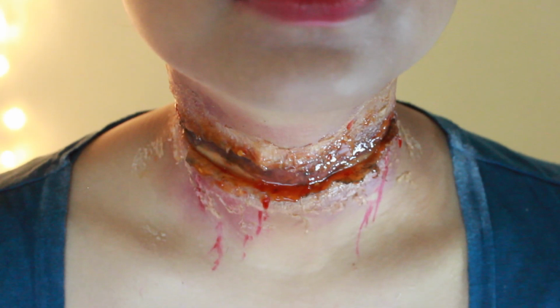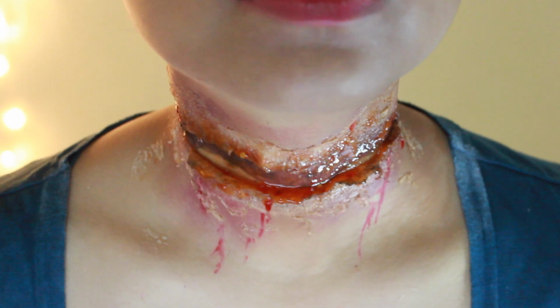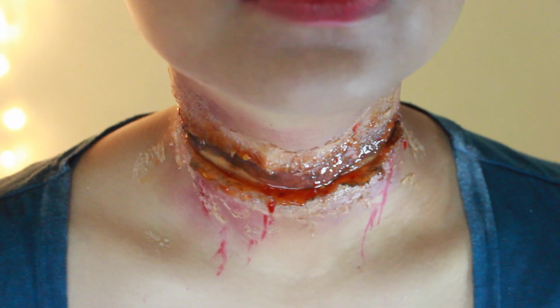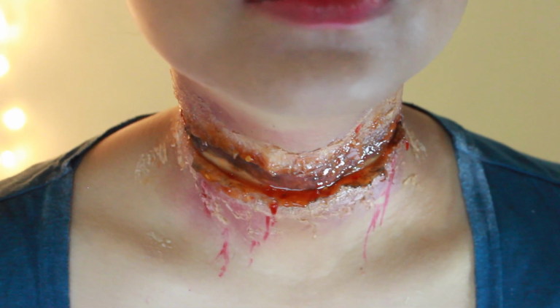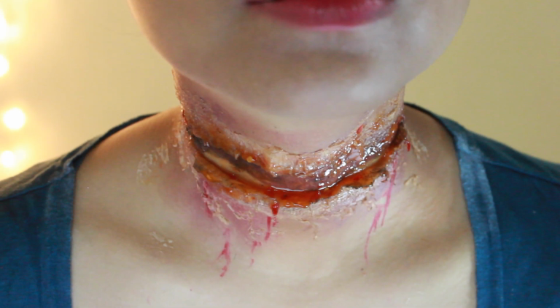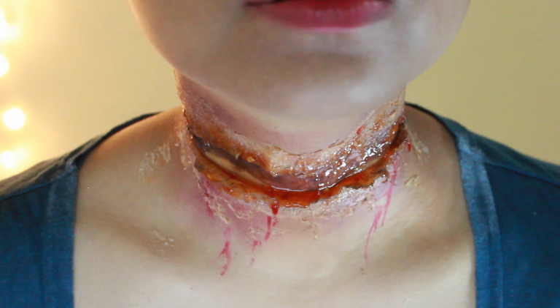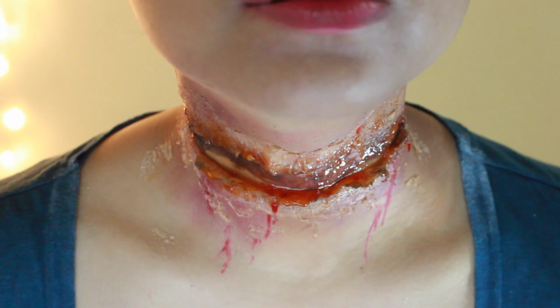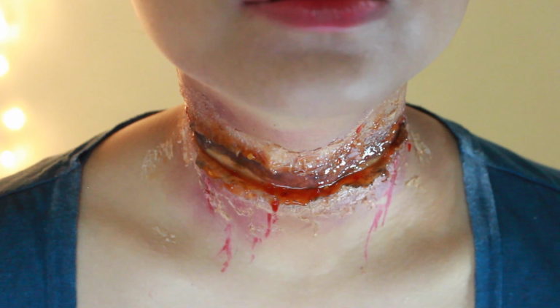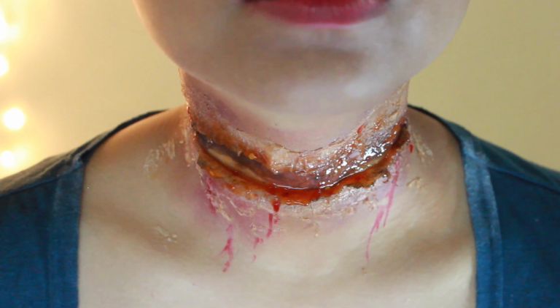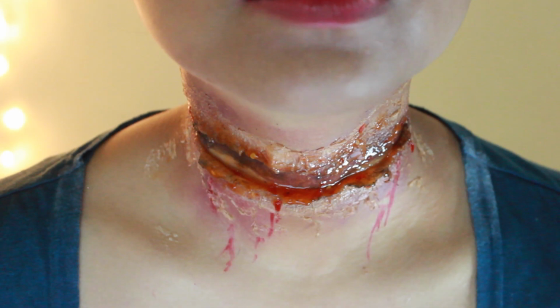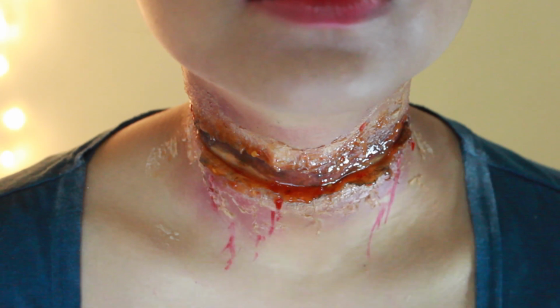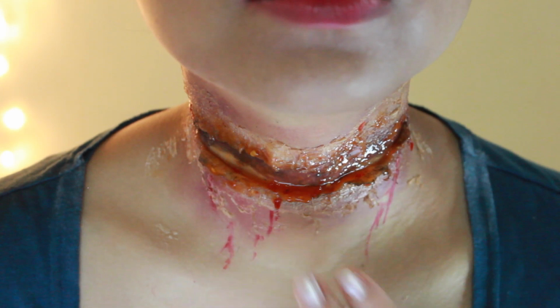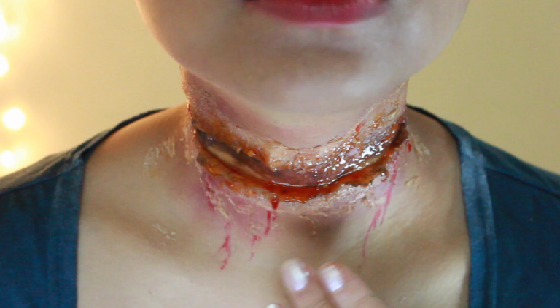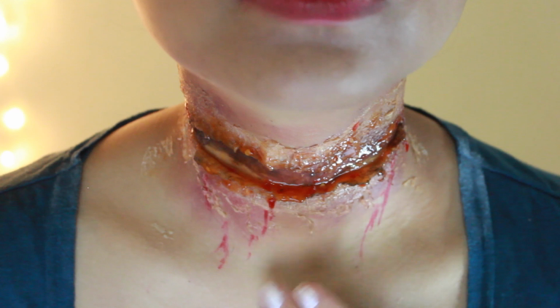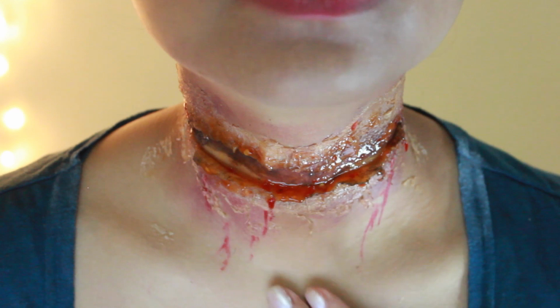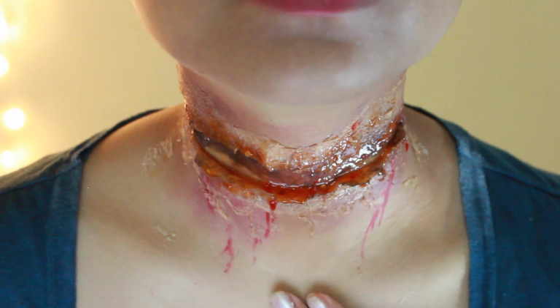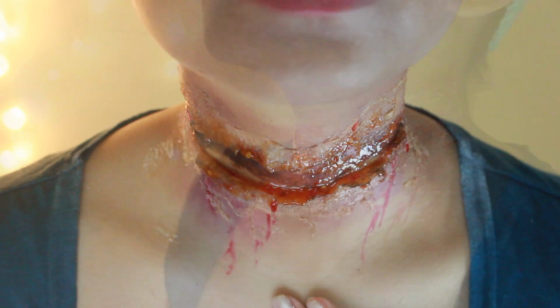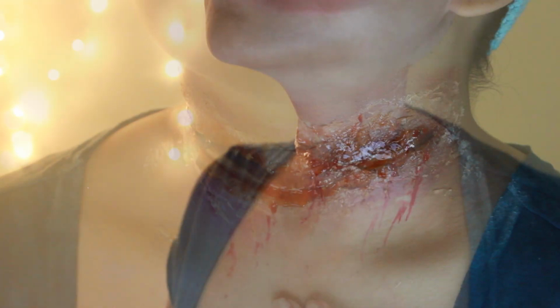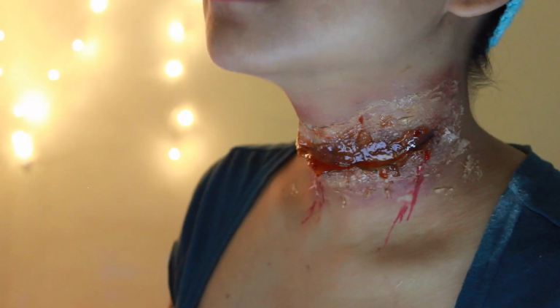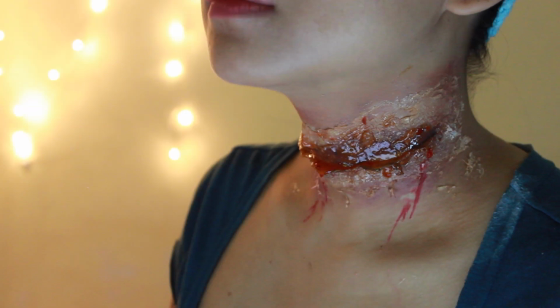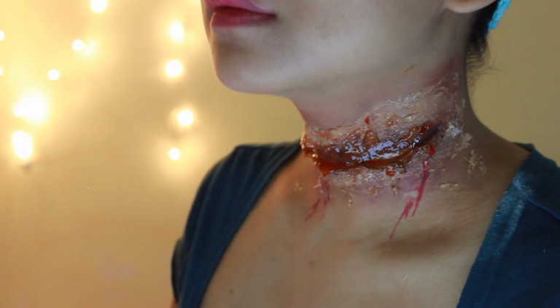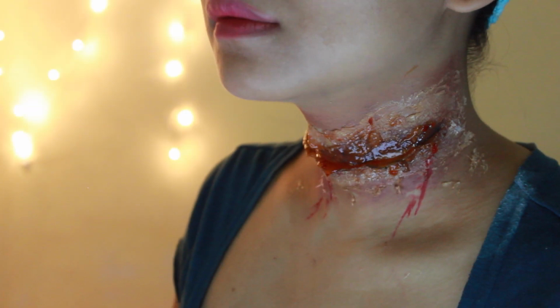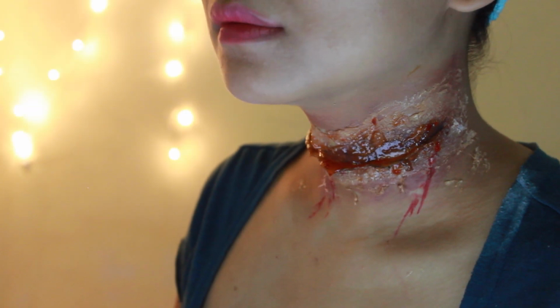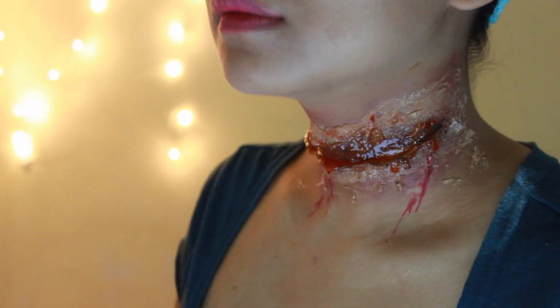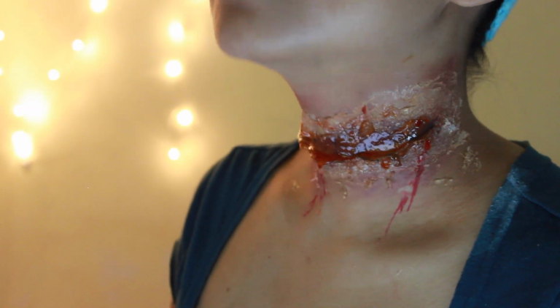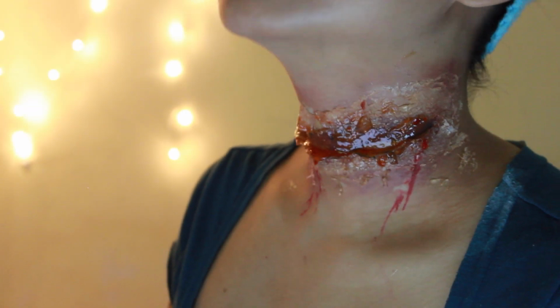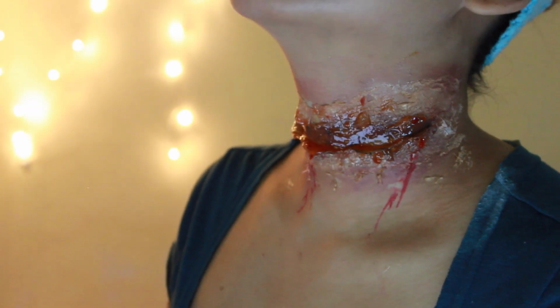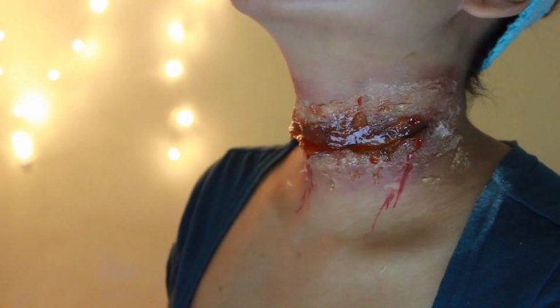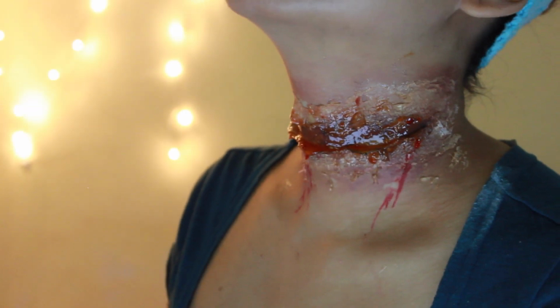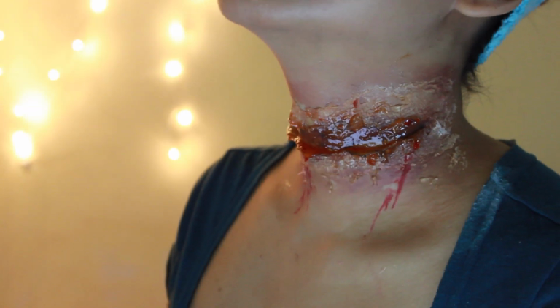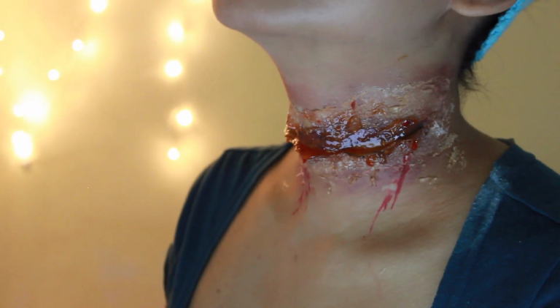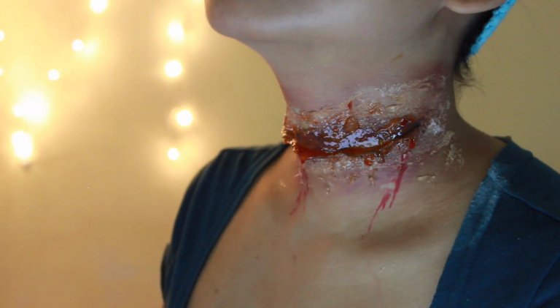Hey guys, if you're interested in this creepy gross-looking slit-throat makeup for Halloween, then keep on watching.